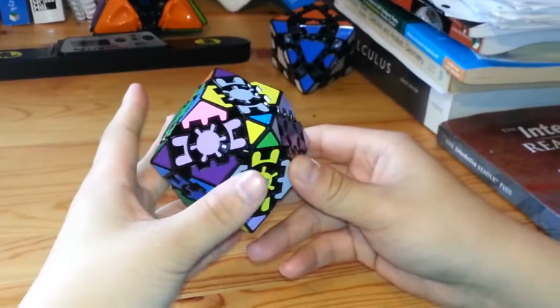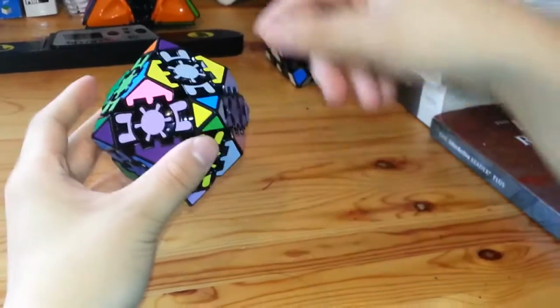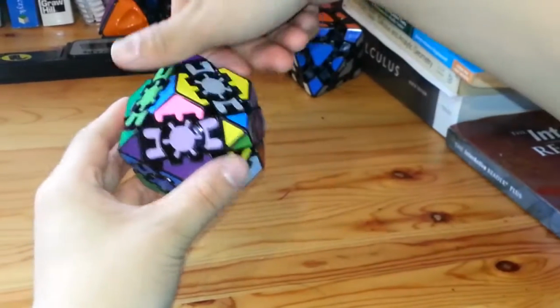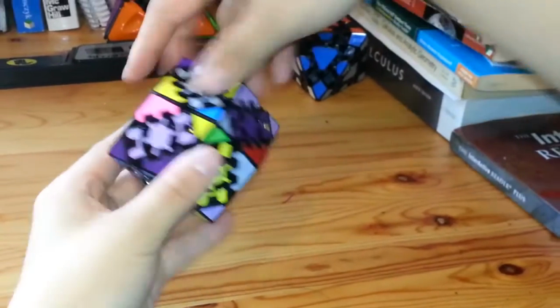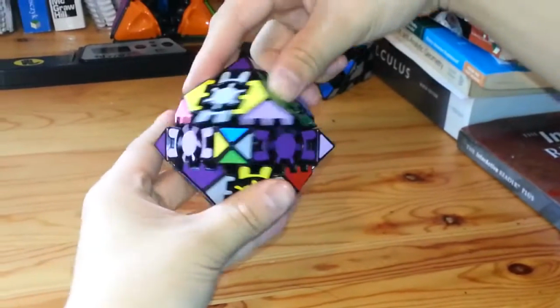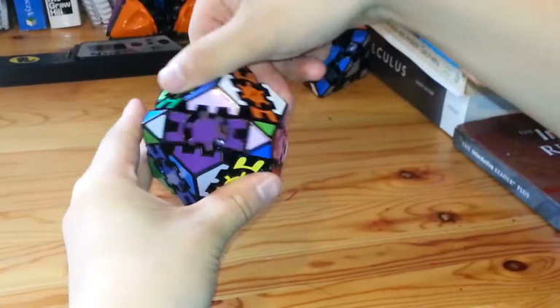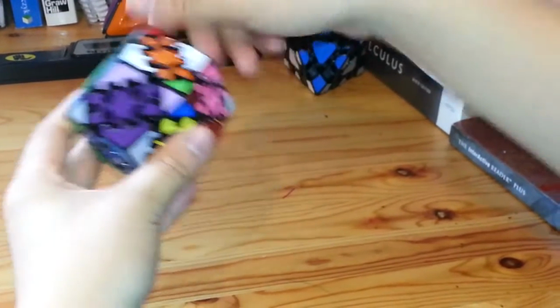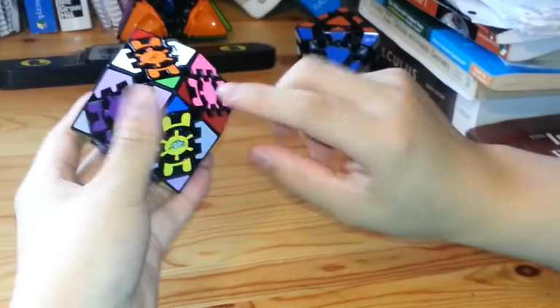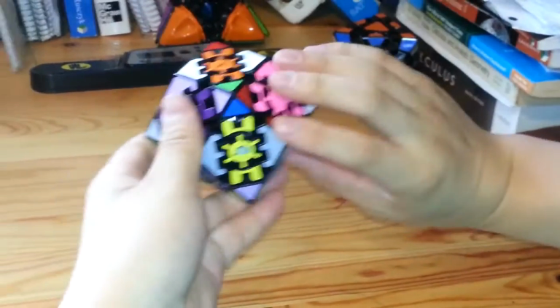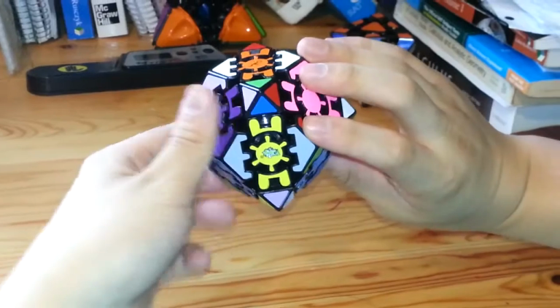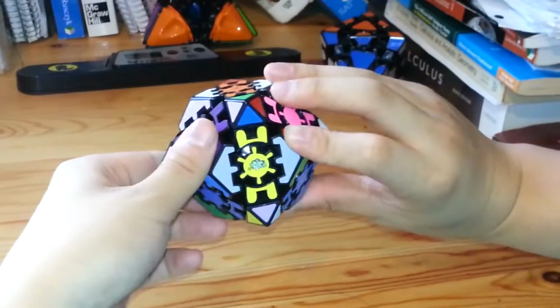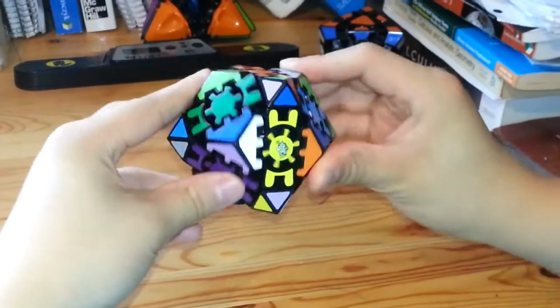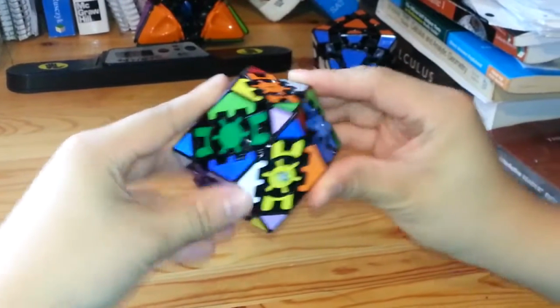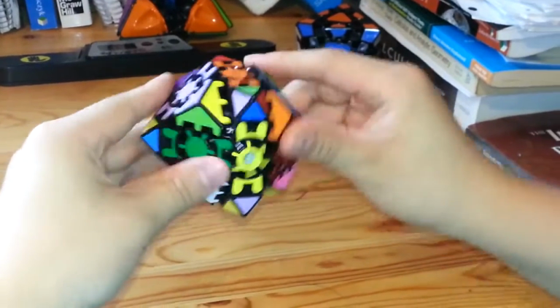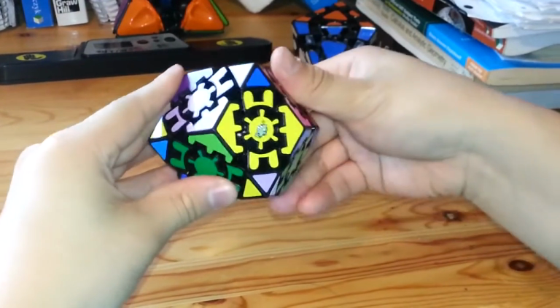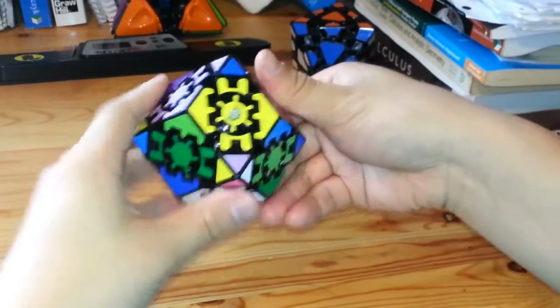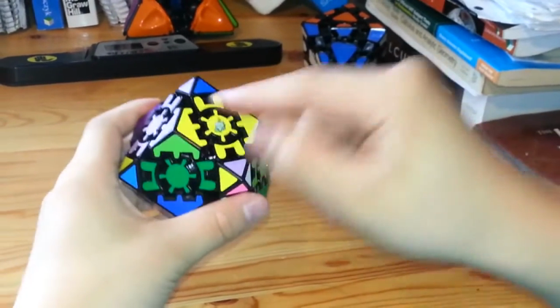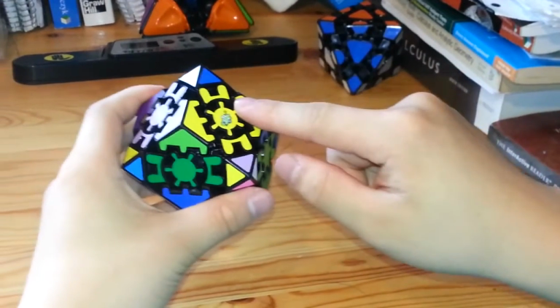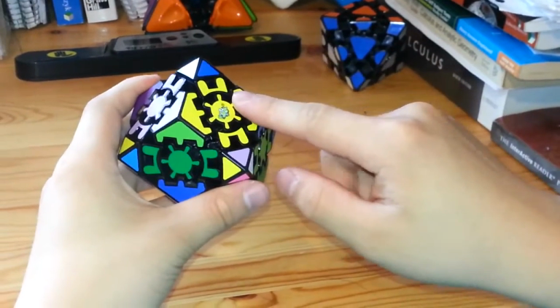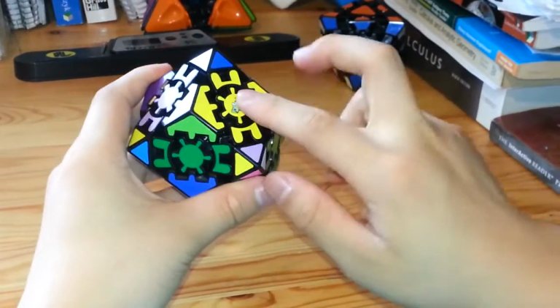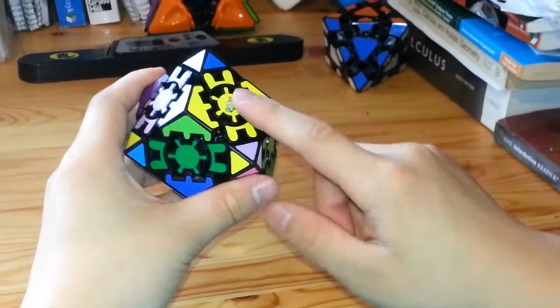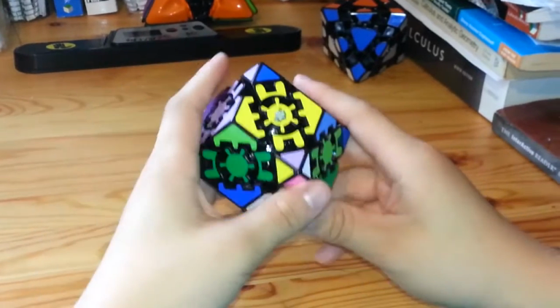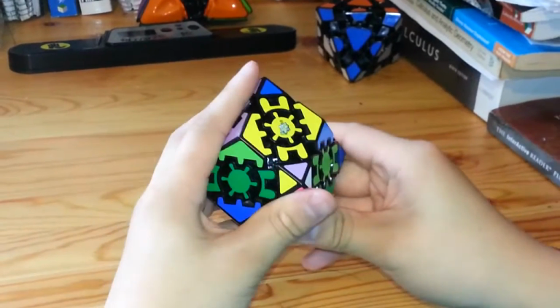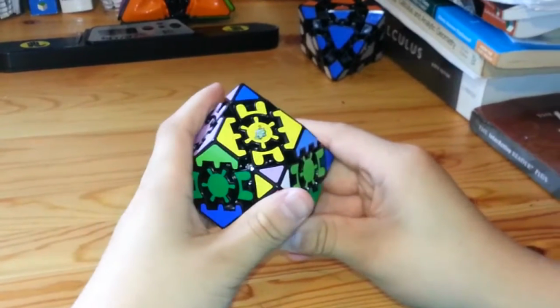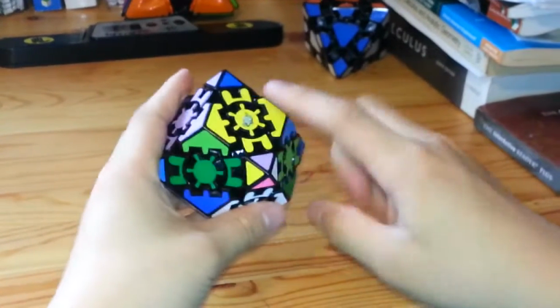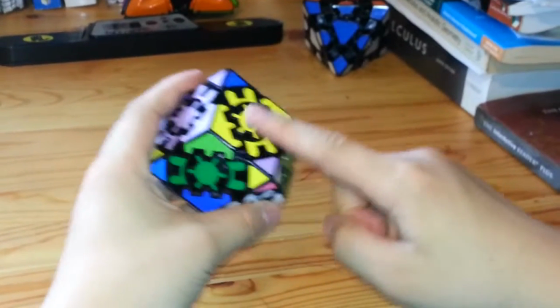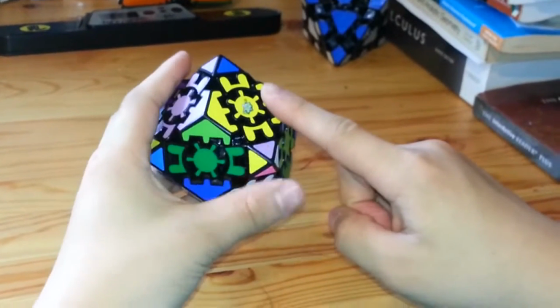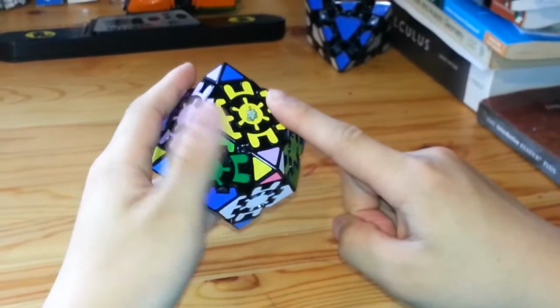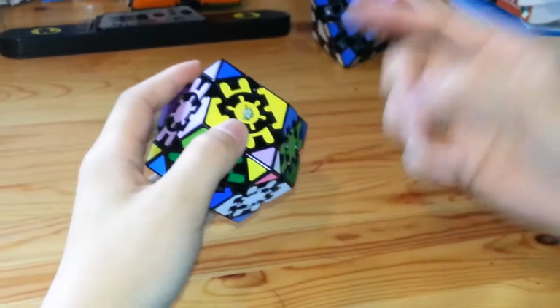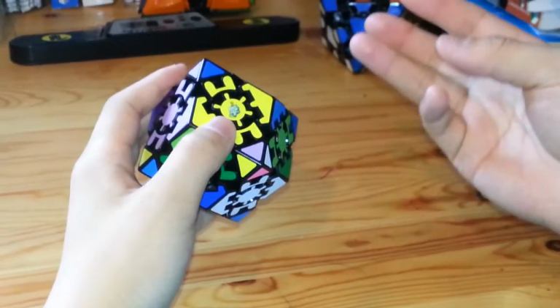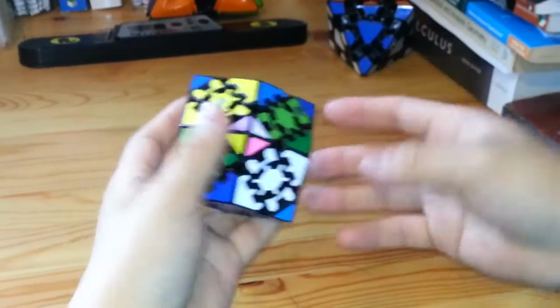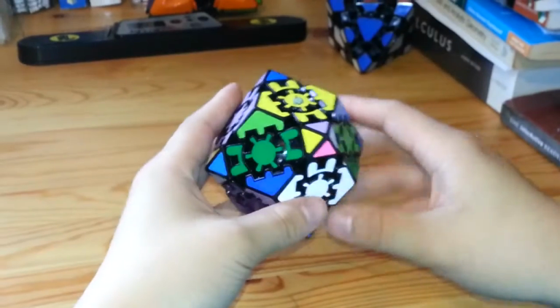From here, you're going to turn the top face once again, and then the sides twice. And as you see, that will match up. The way this works is once you have one of these done, three other sides will automatically be done as well.